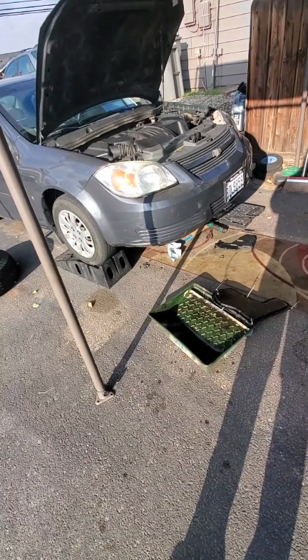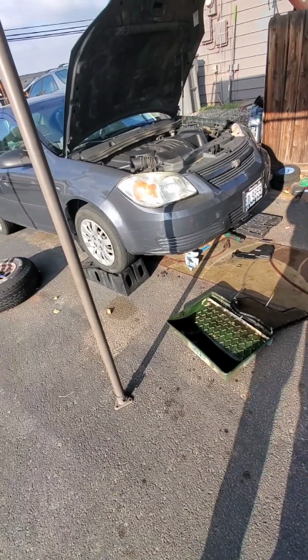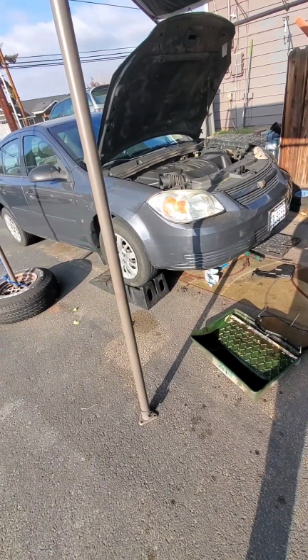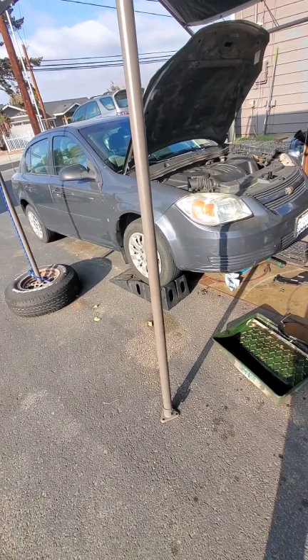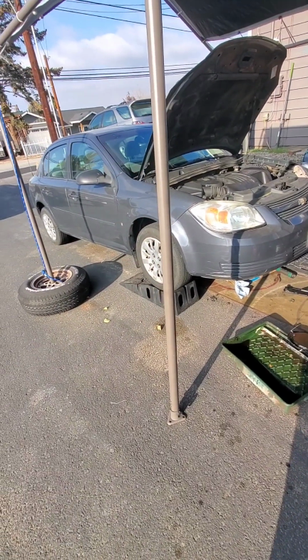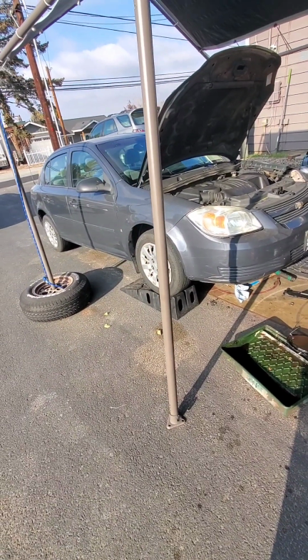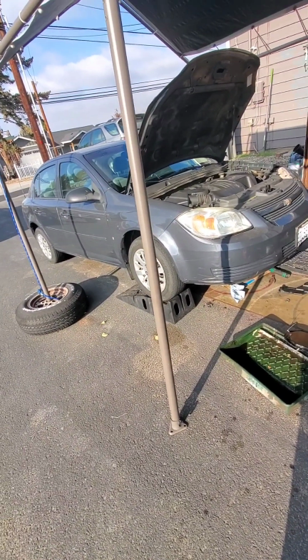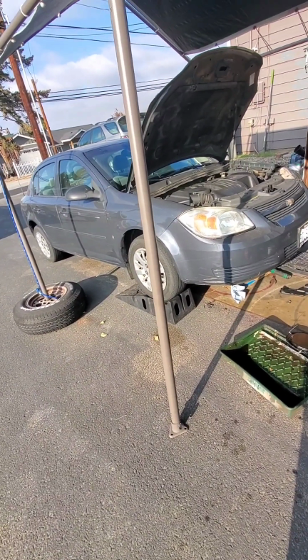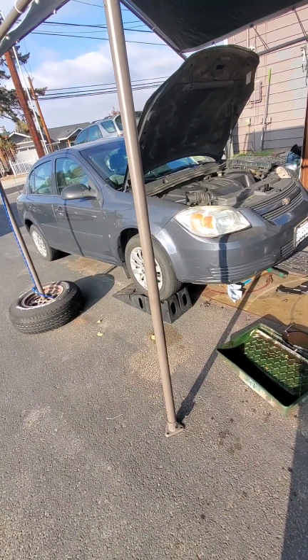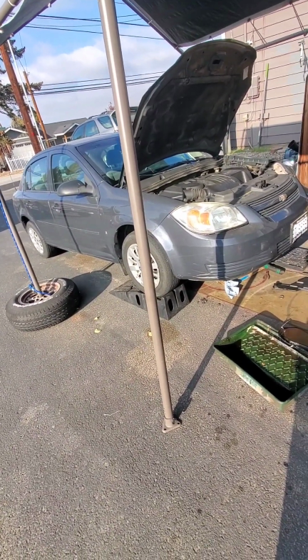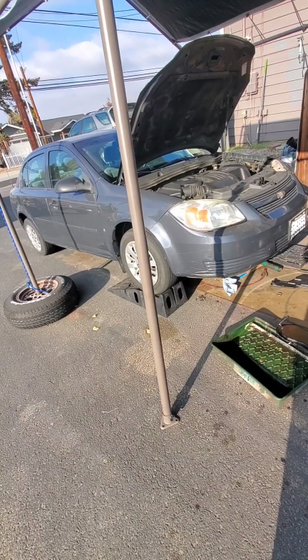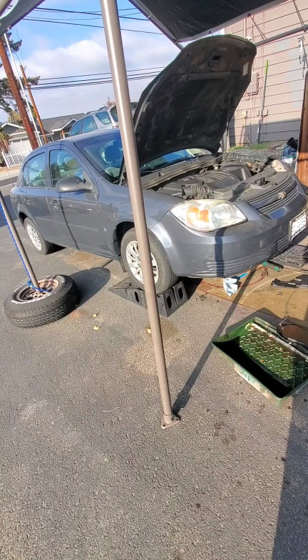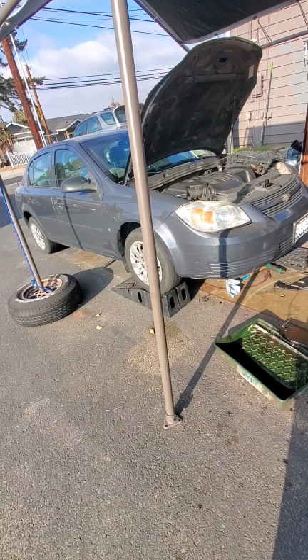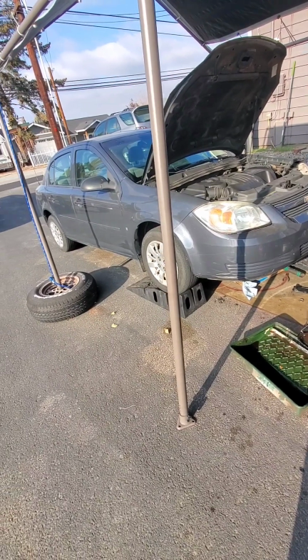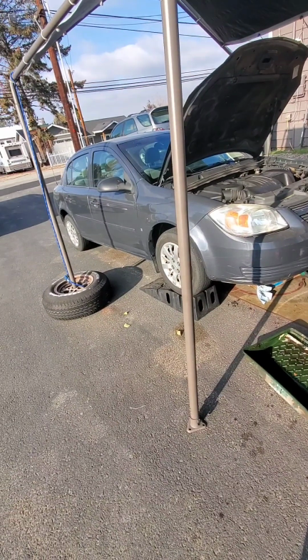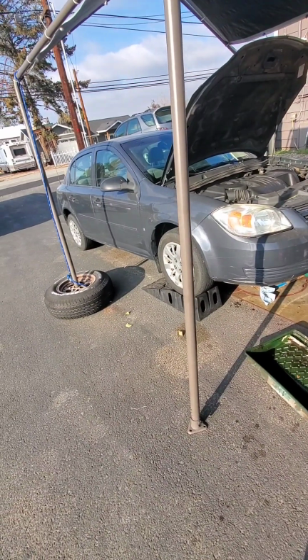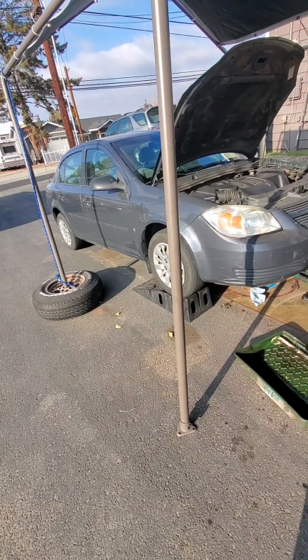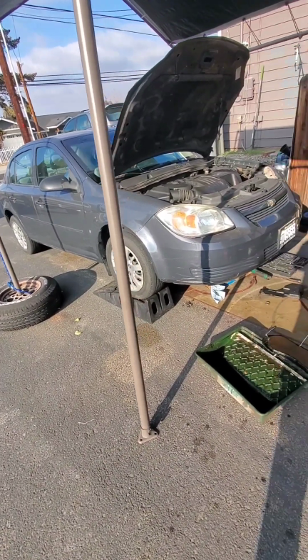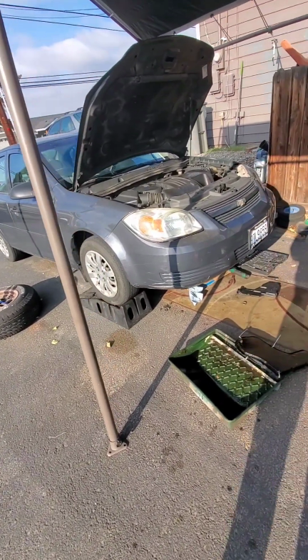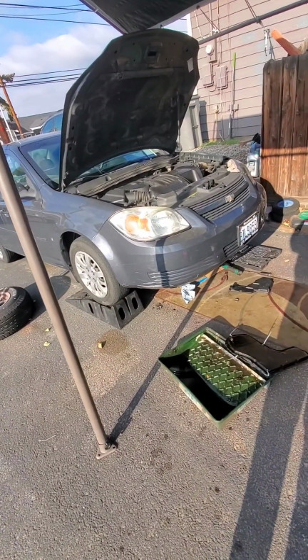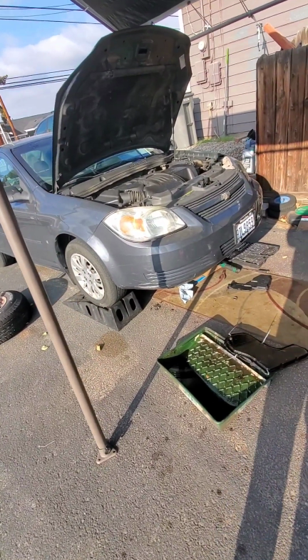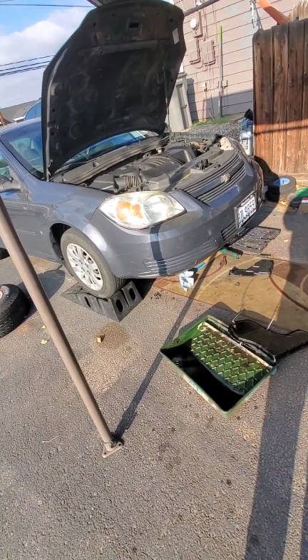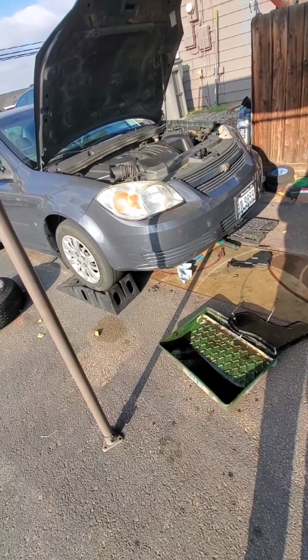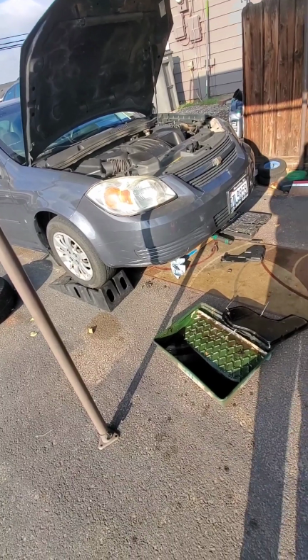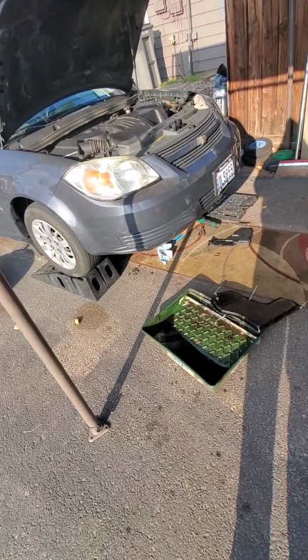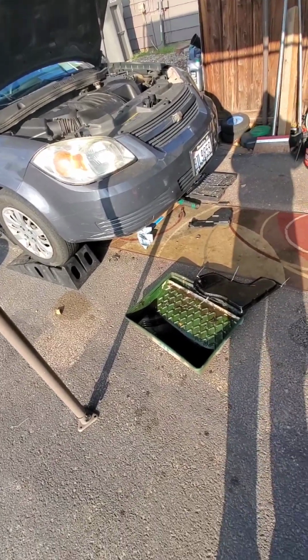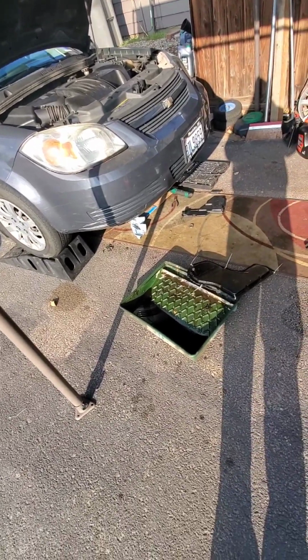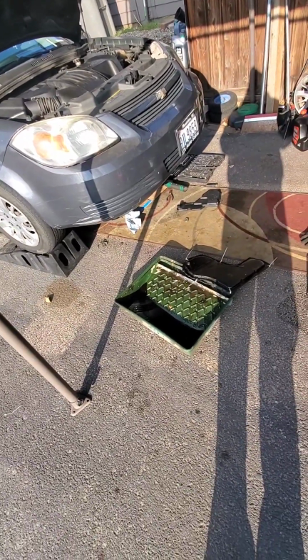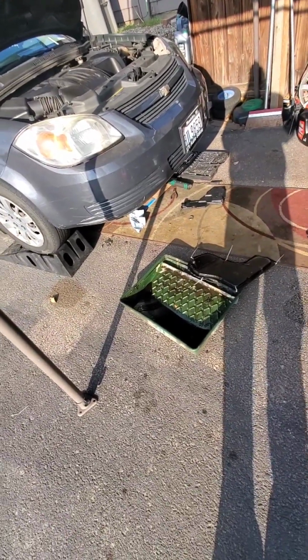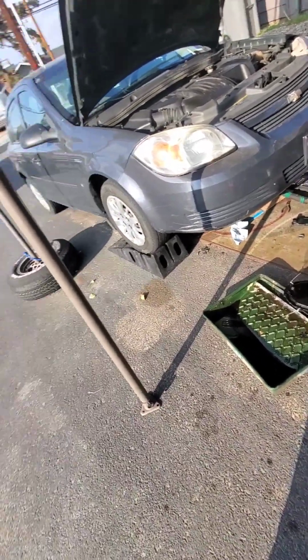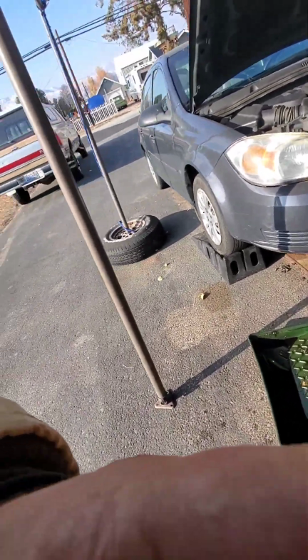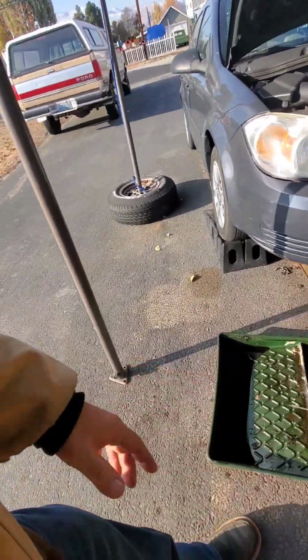Welcome to Driveway Garage. I'm in the middle of changing the transmission fluid on a 2009 Chevy Cobalt with a 2.2. I'm about halfway done with it and I thought I'd make a quick video — it might help somebody out.